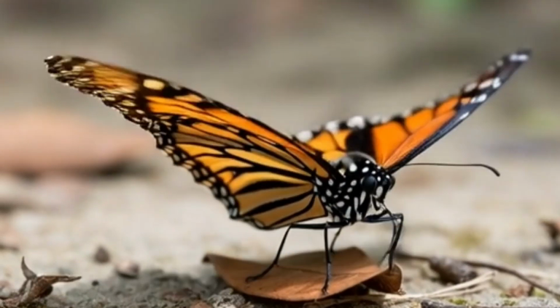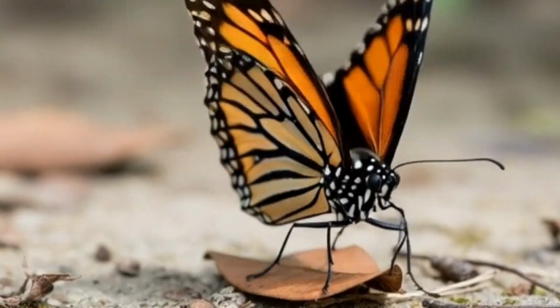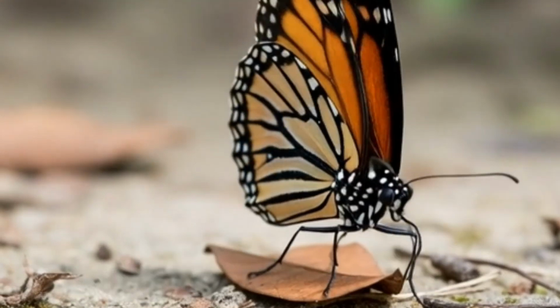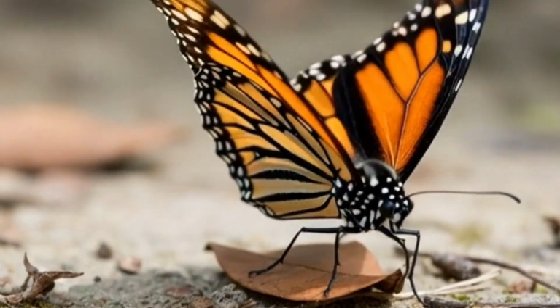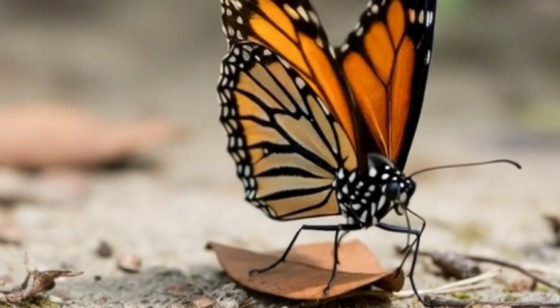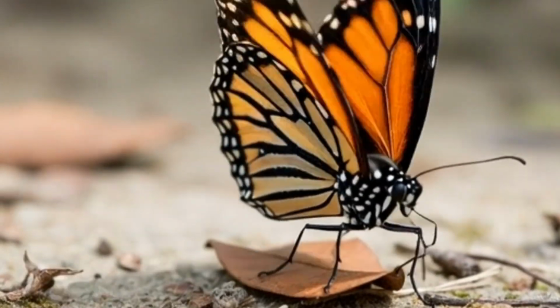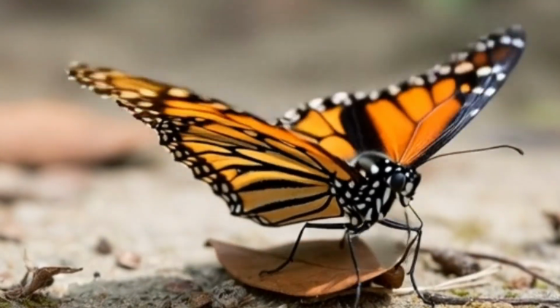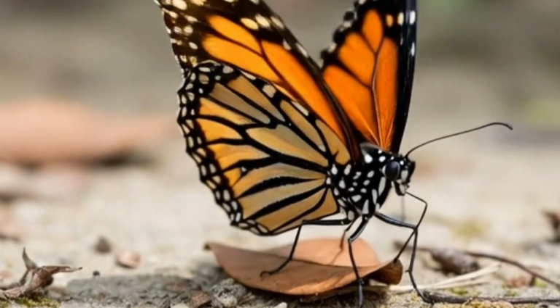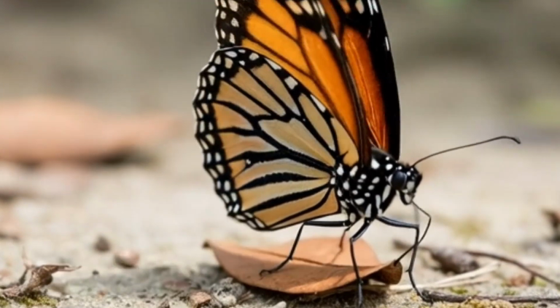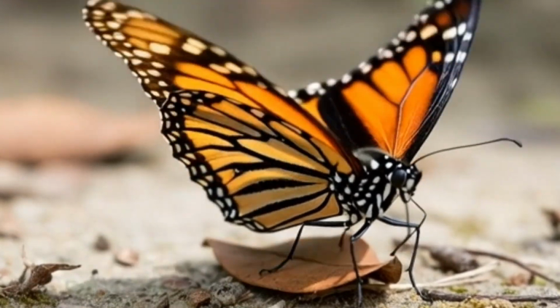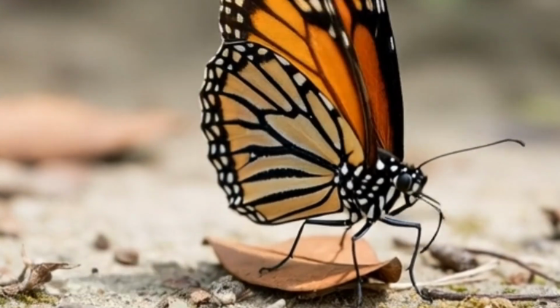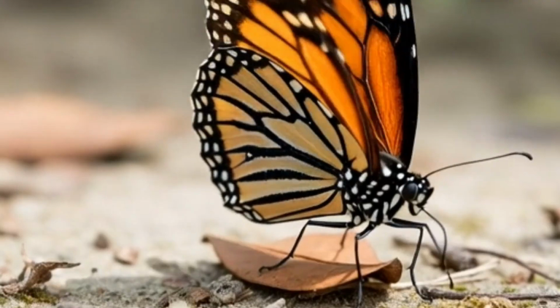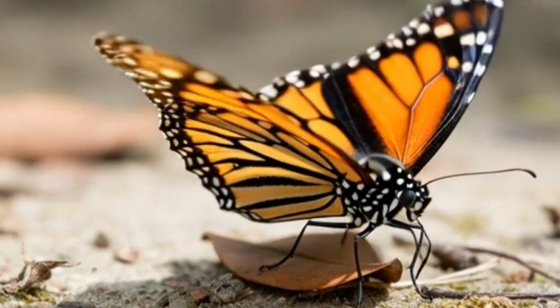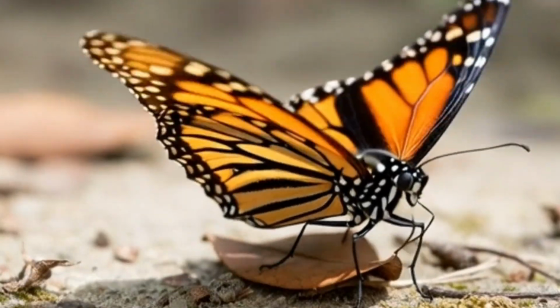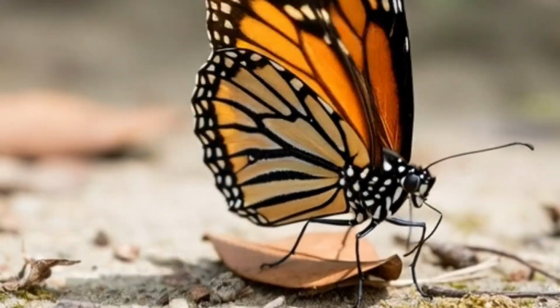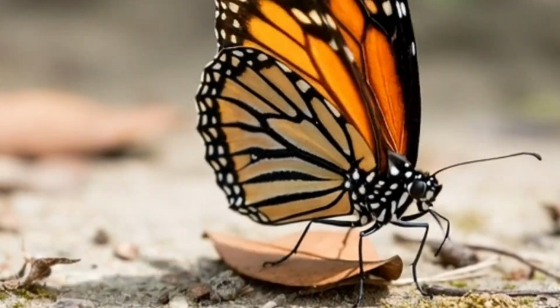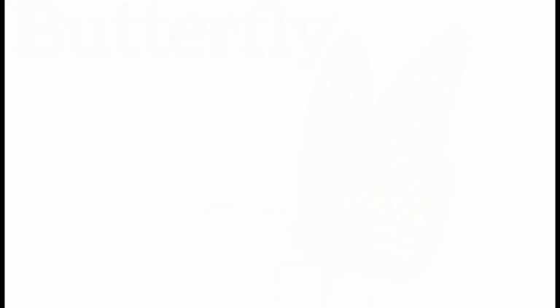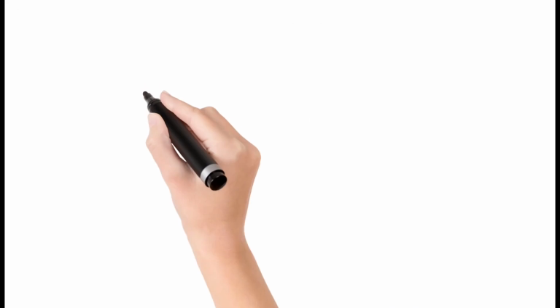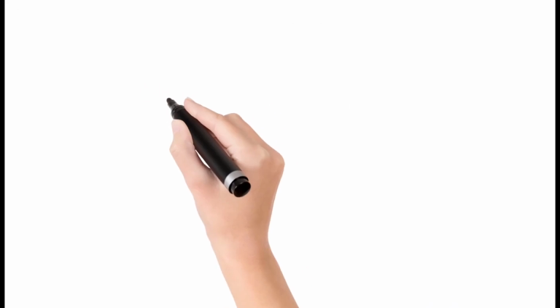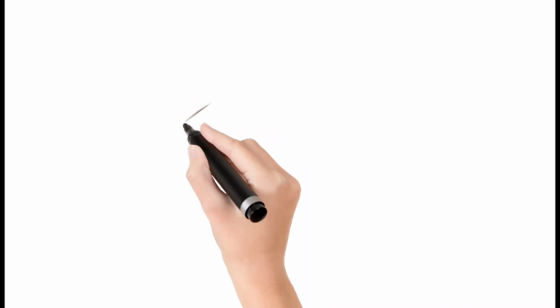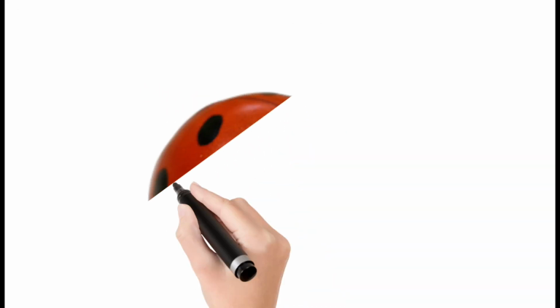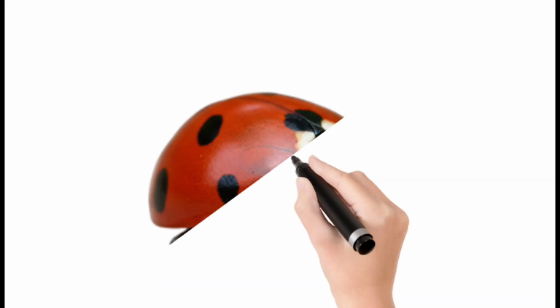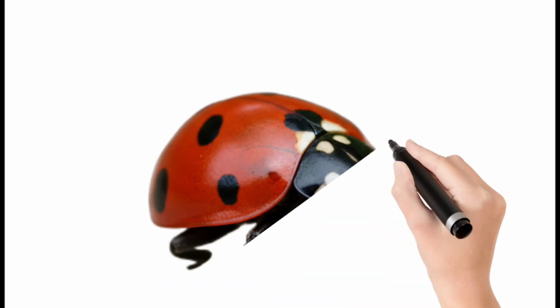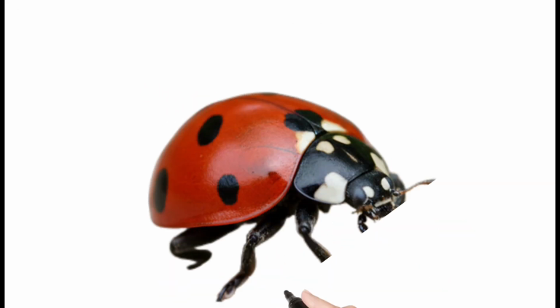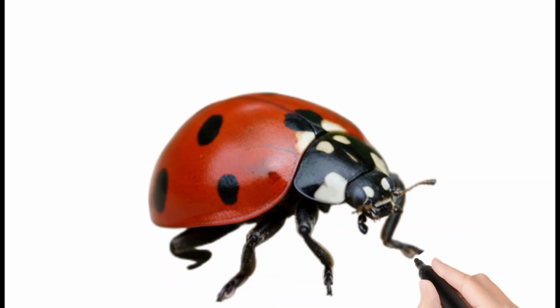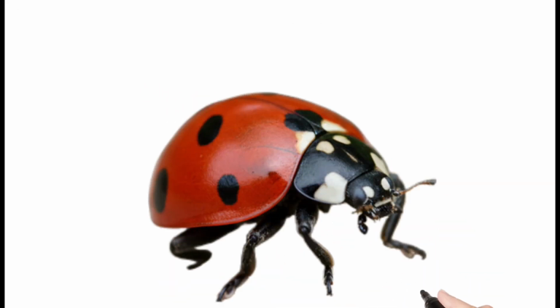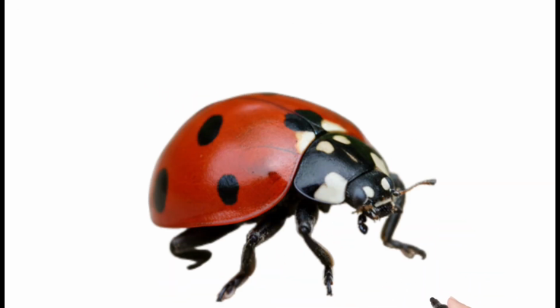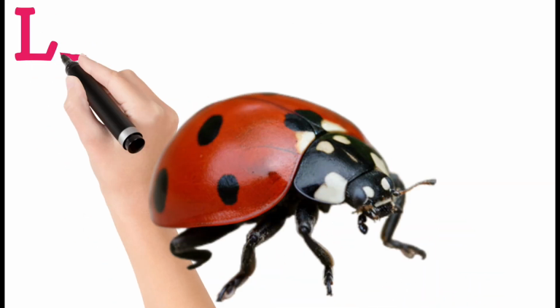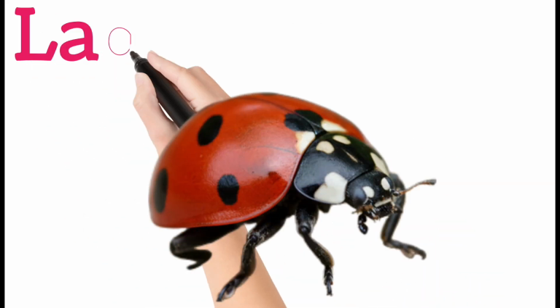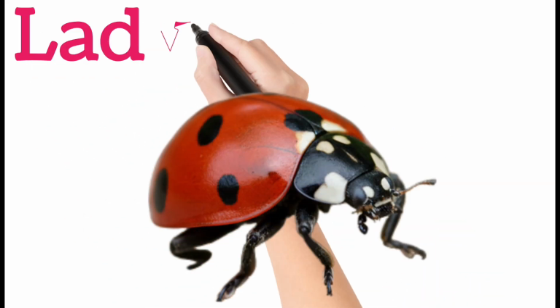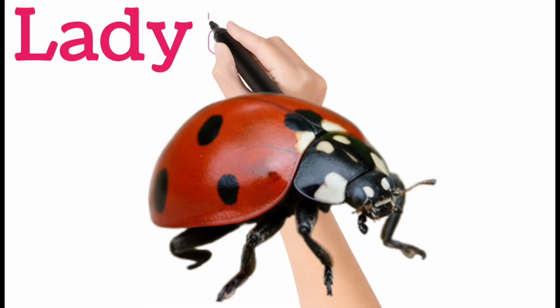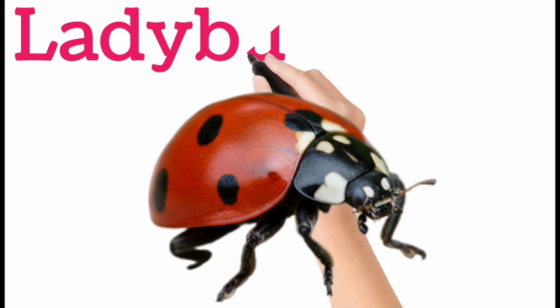Next, butterfly. Butterflies have colorful wings that help them fly. They start life as a caterpillar. They drink nectar from flowers. They are harmless and very beautiful.